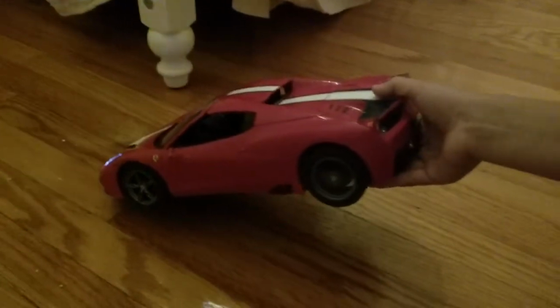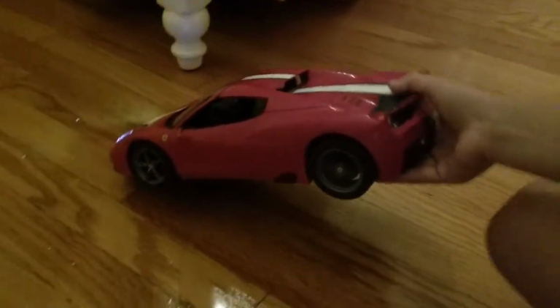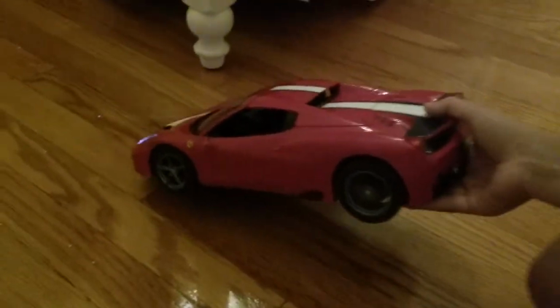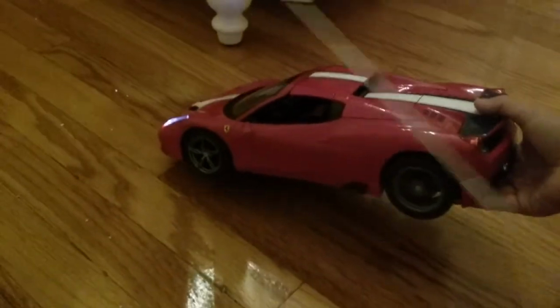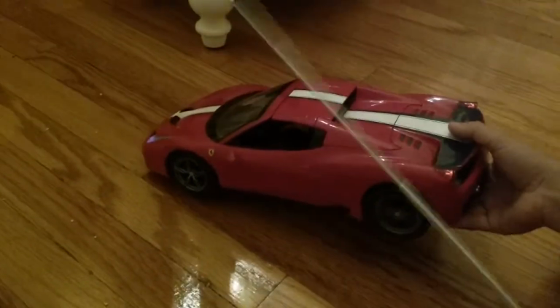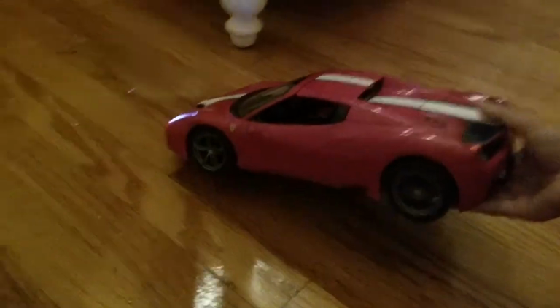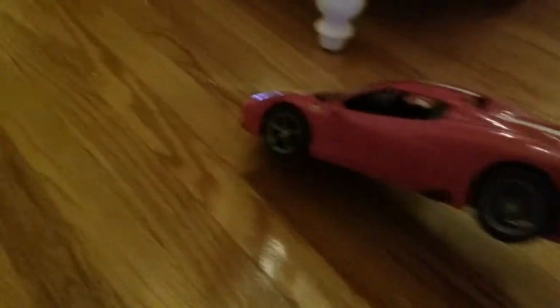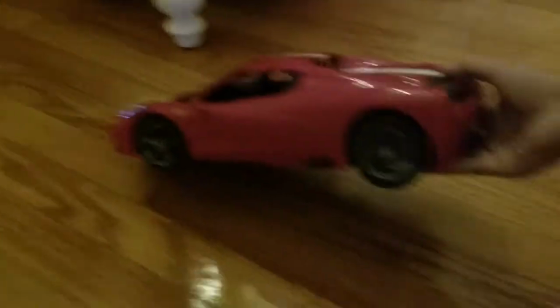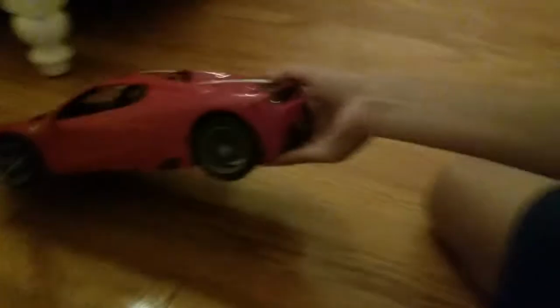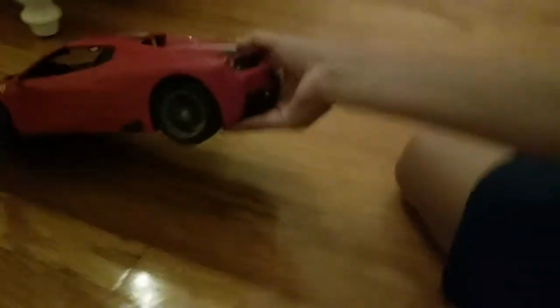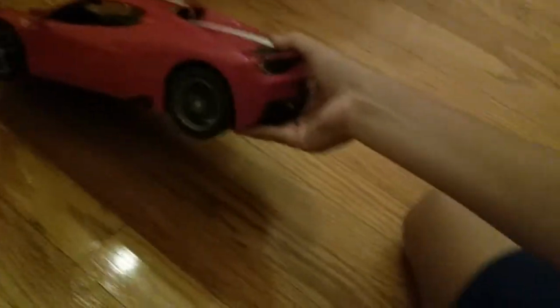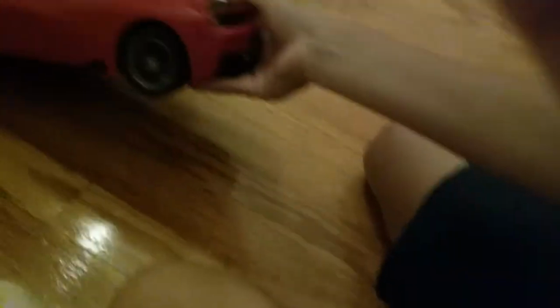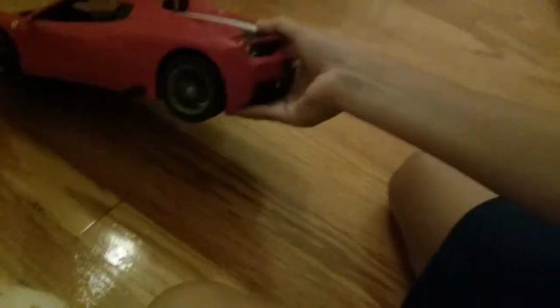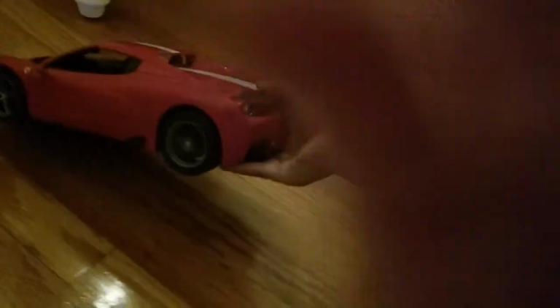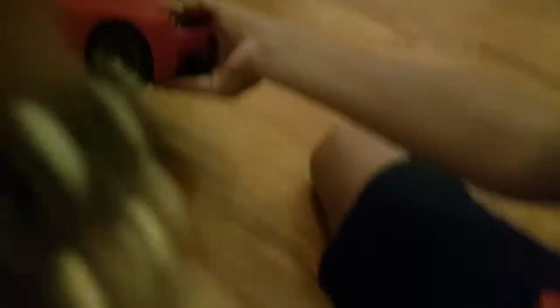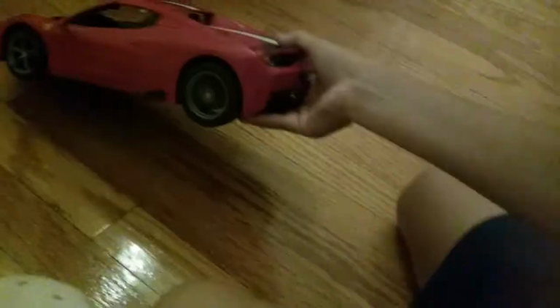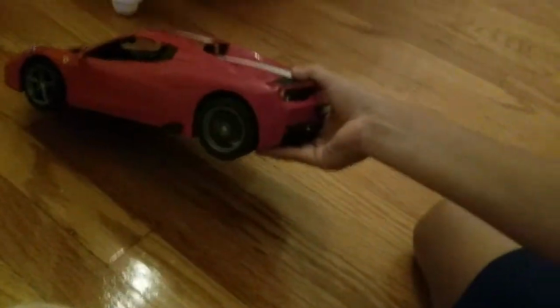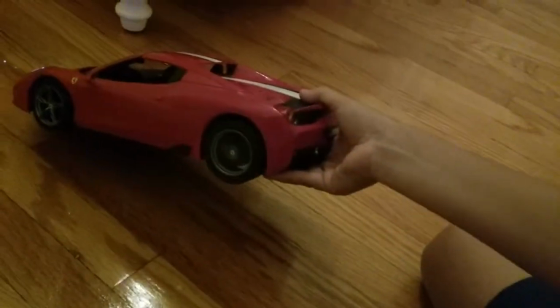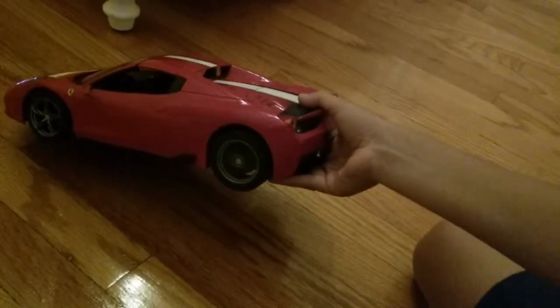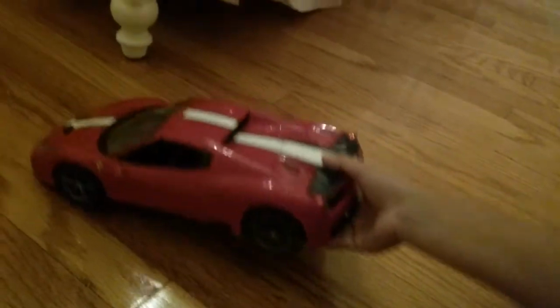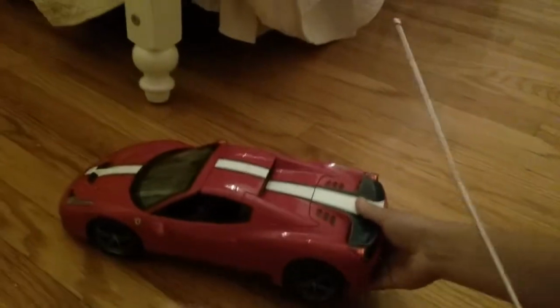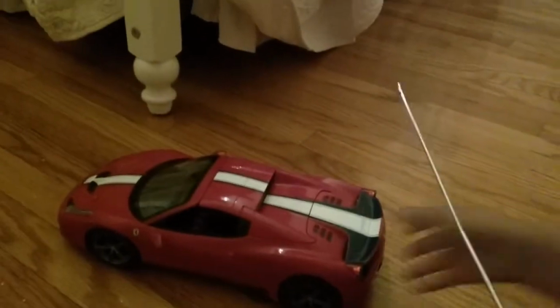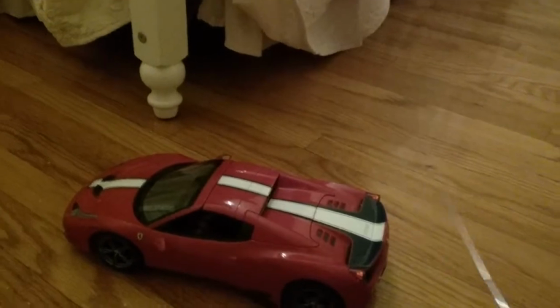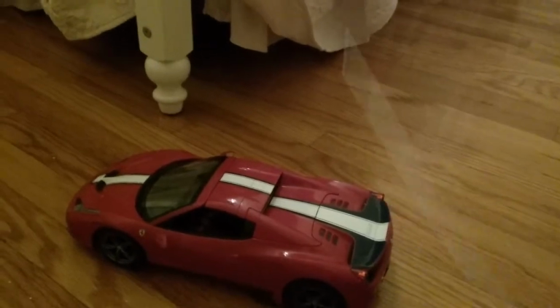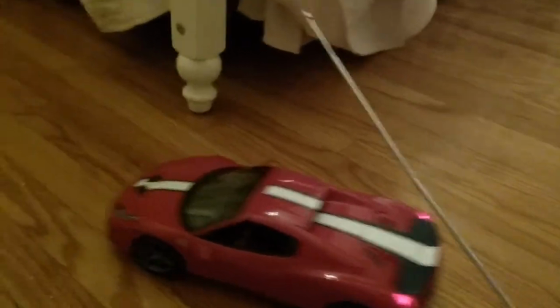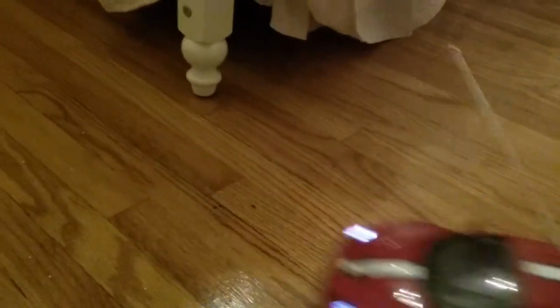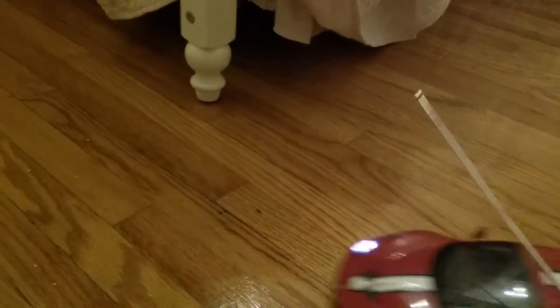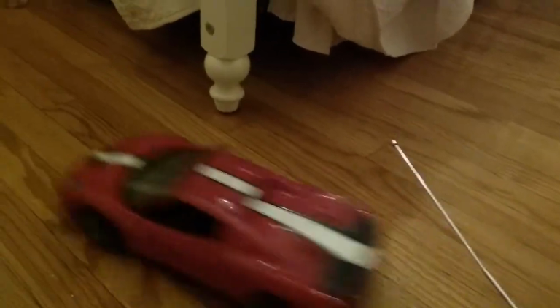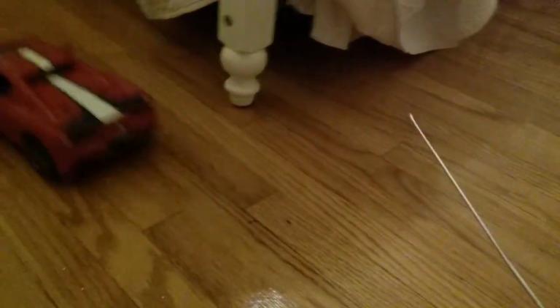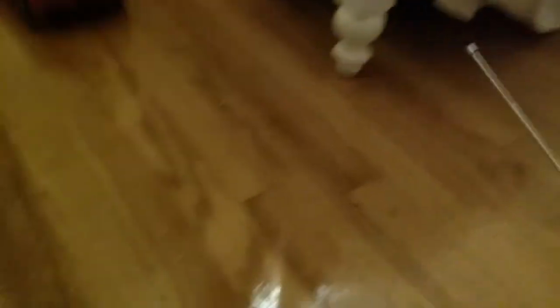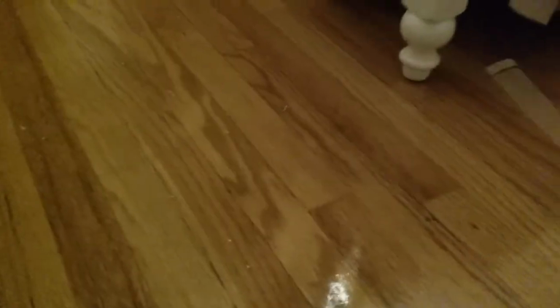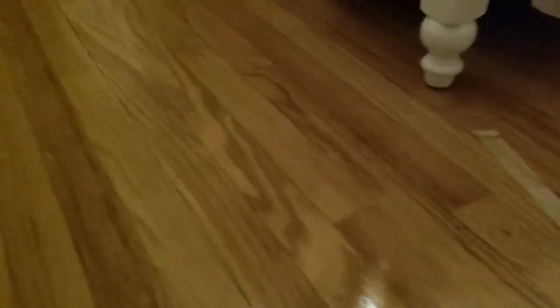My dad put in fresh new batteries. So there's how fast it goes - it goes pretty fast, honestly.